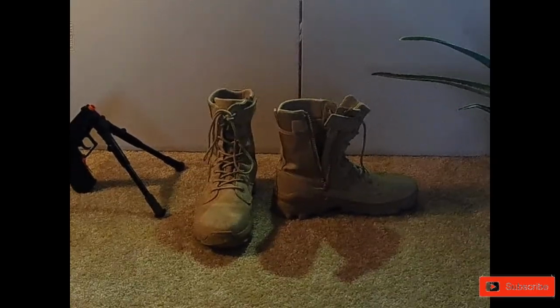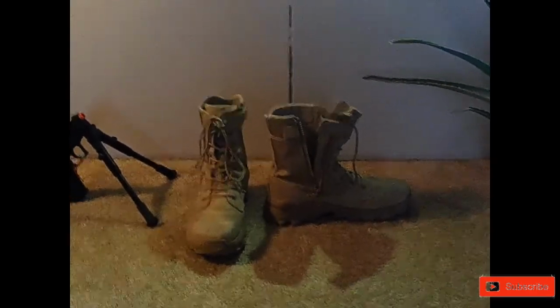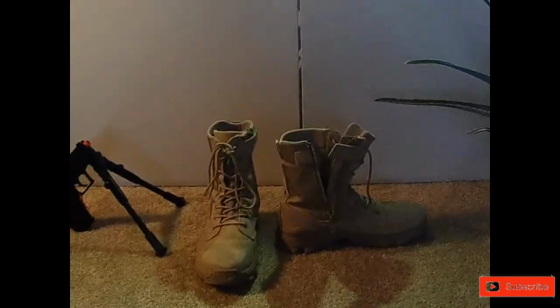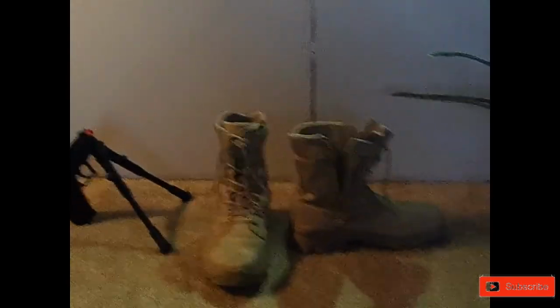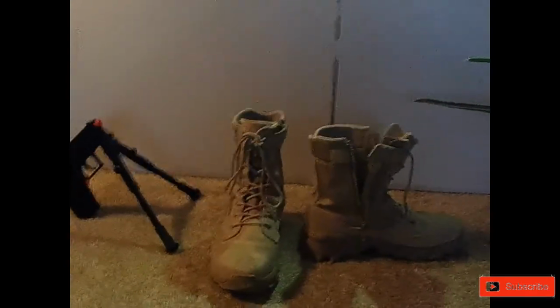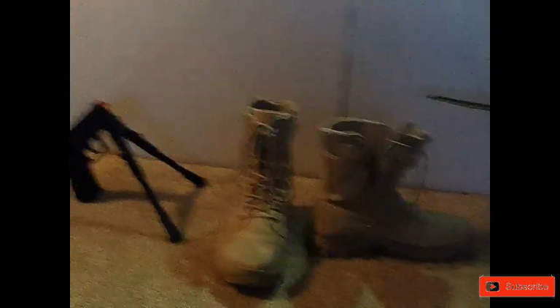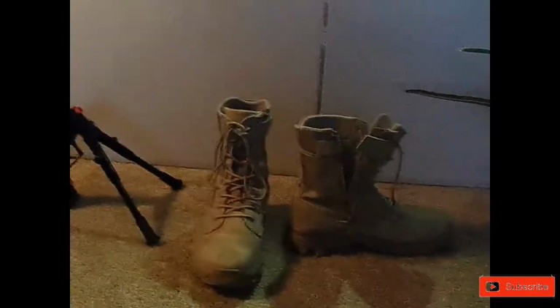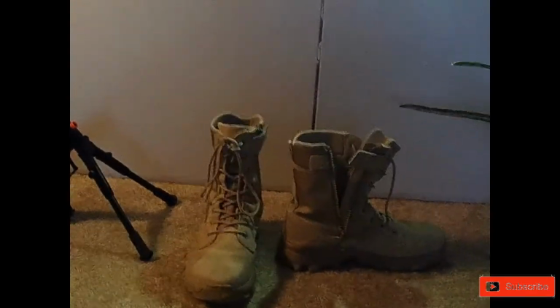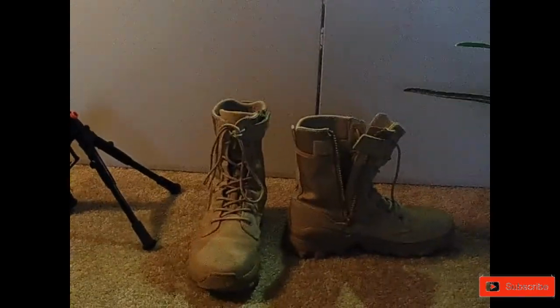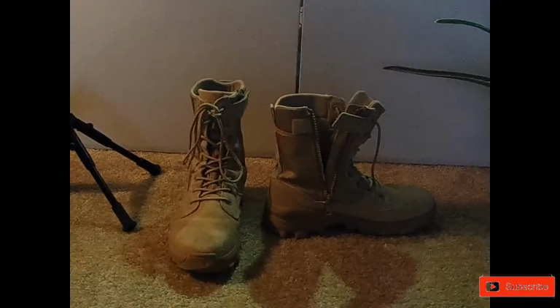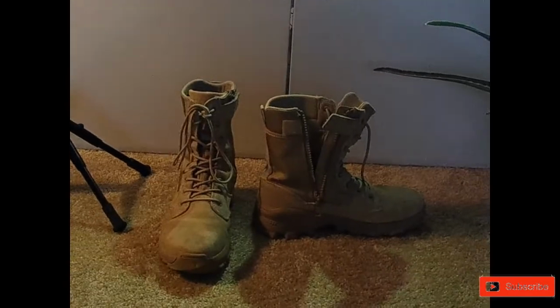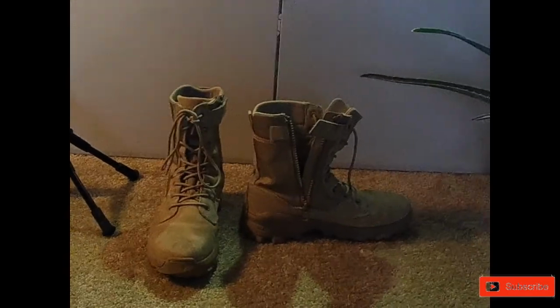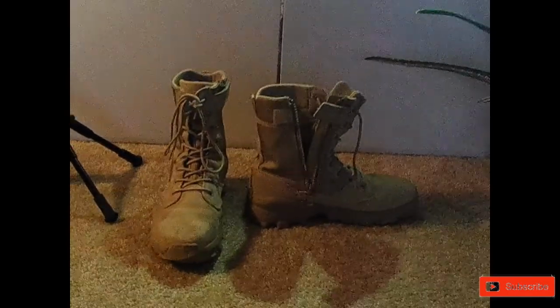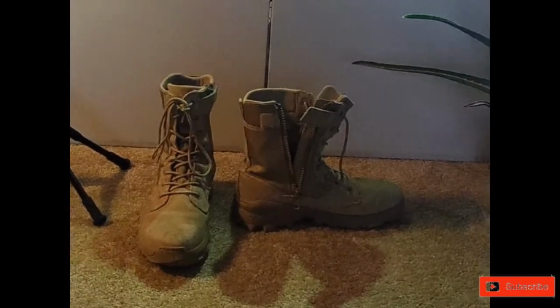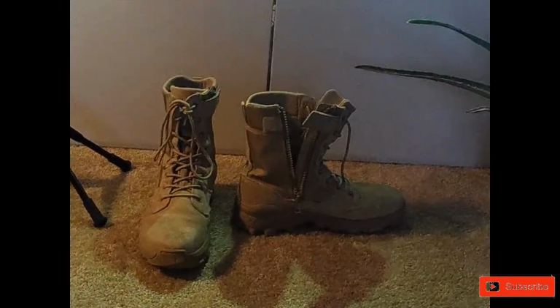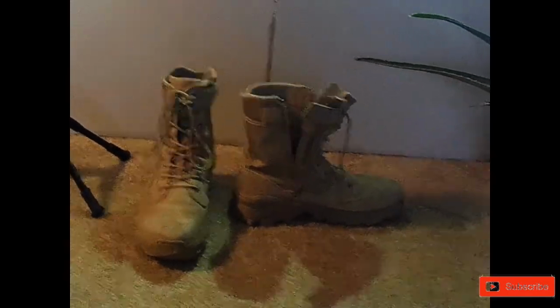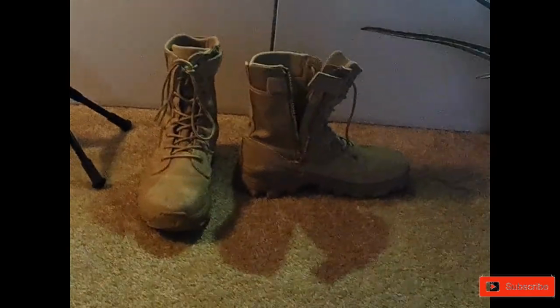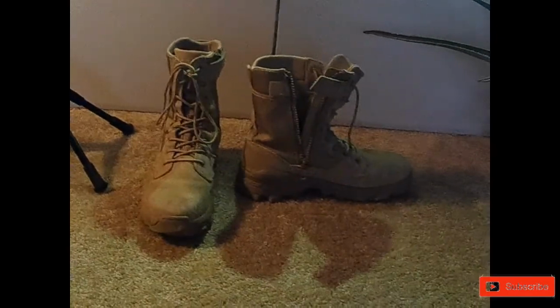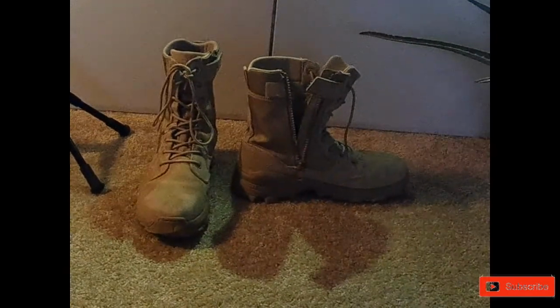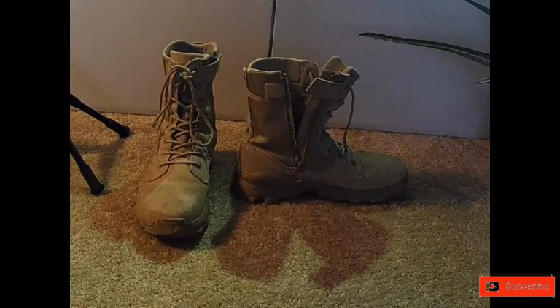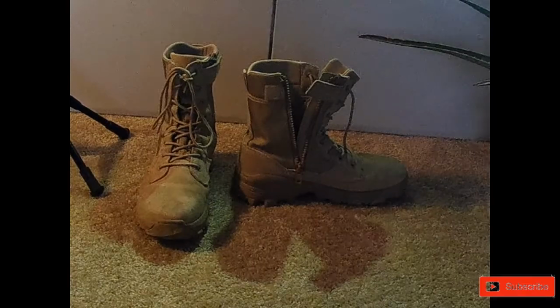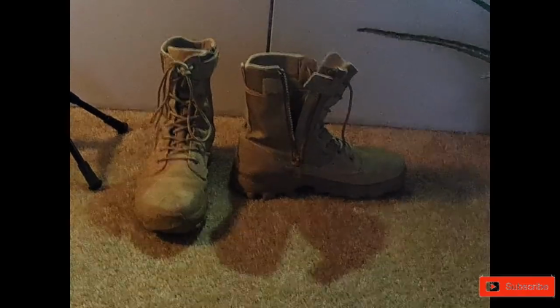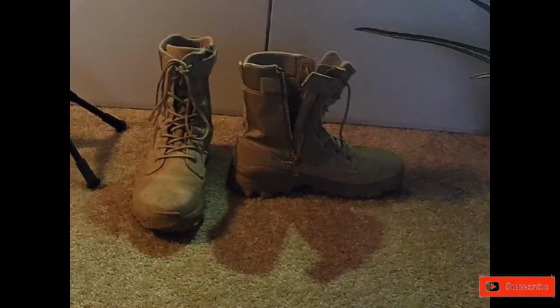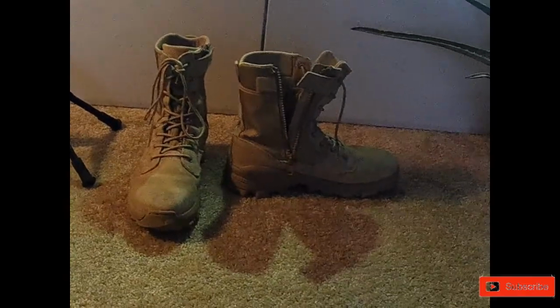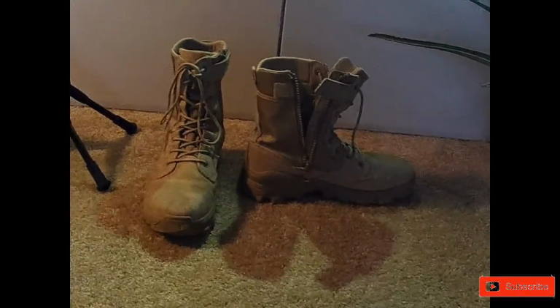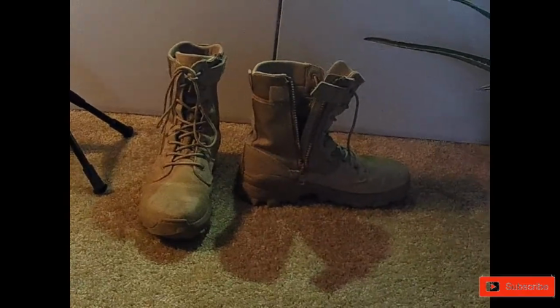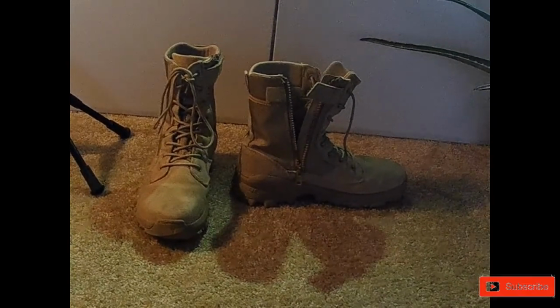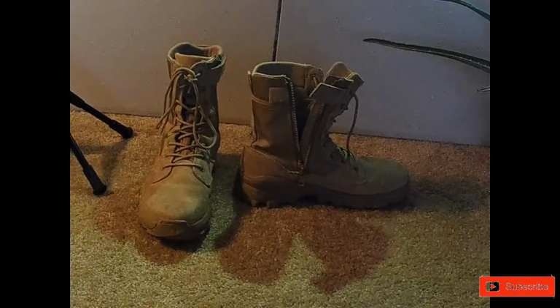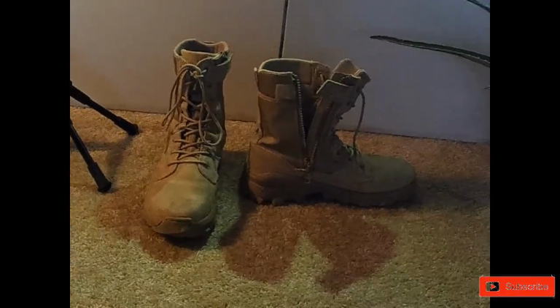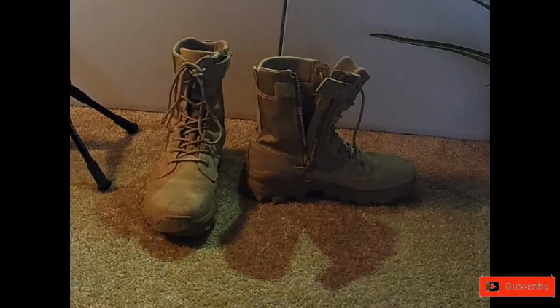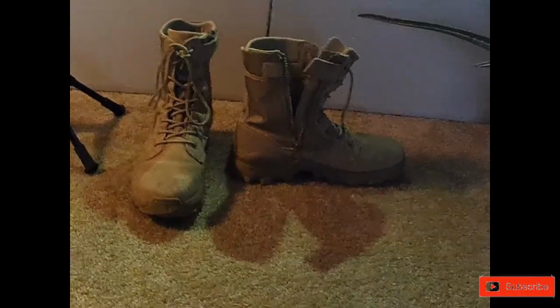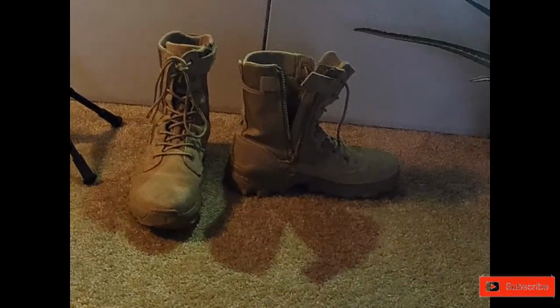They're extremely comfortable, they feel great on the foot, they don't hug too tightly. They have a Velcro strap with a very heavy duty zipper, and awesome shoelaces that do not fray on you.